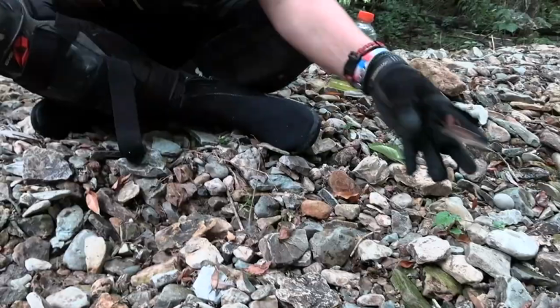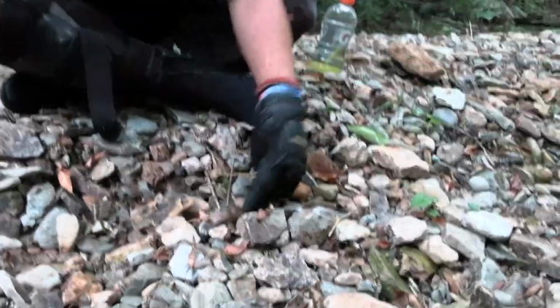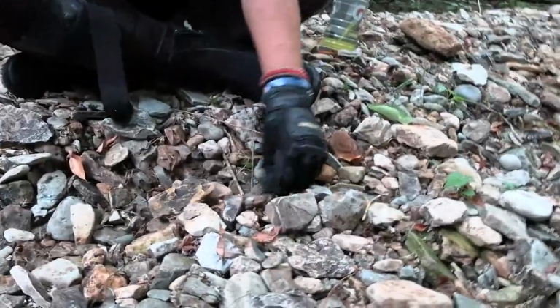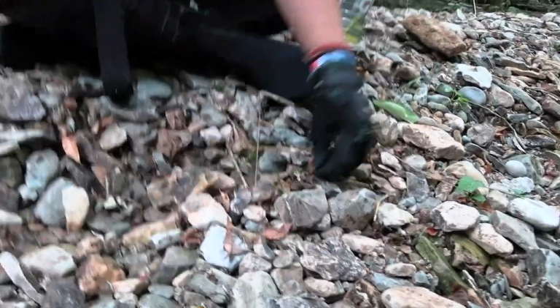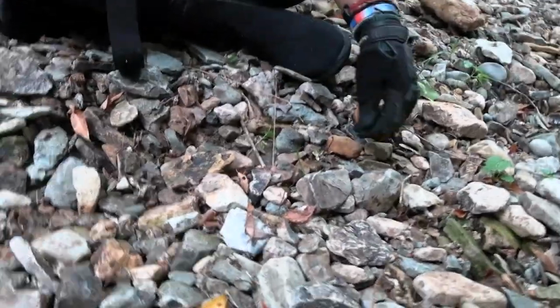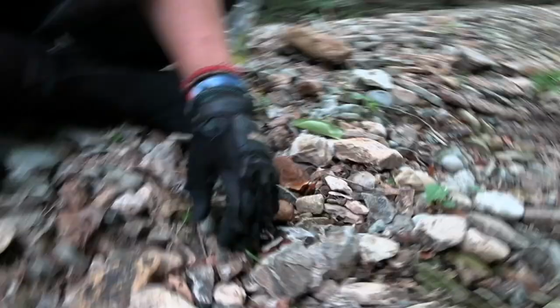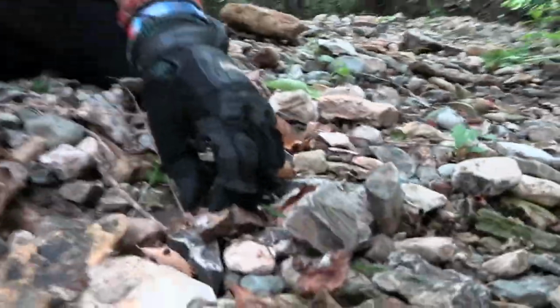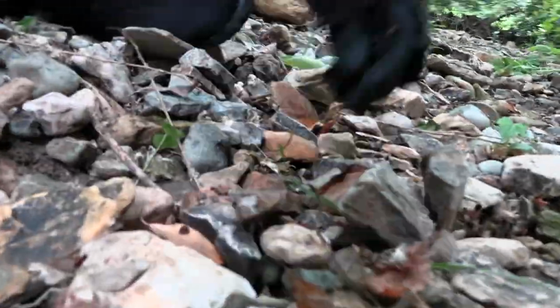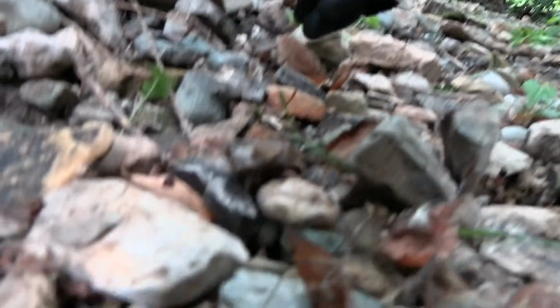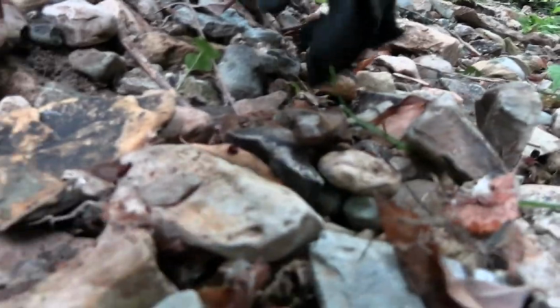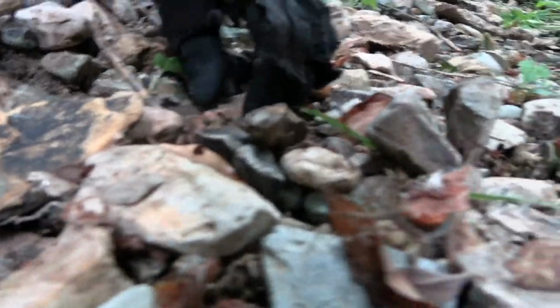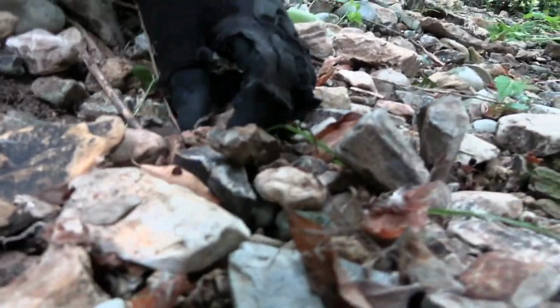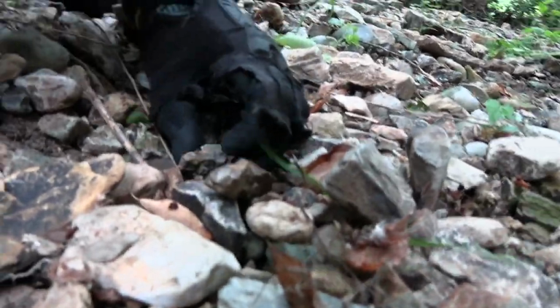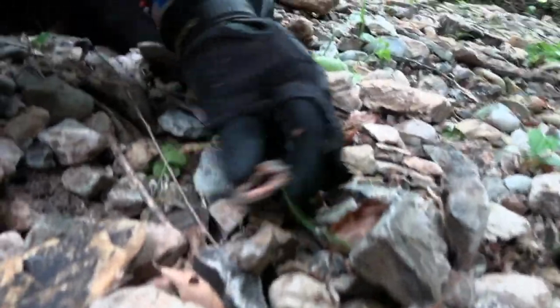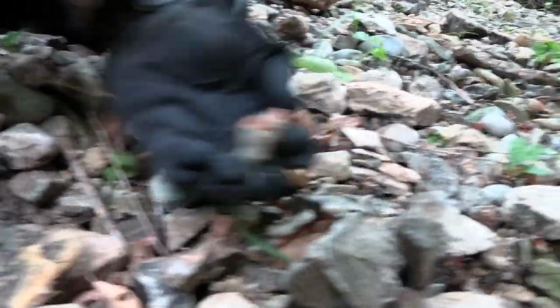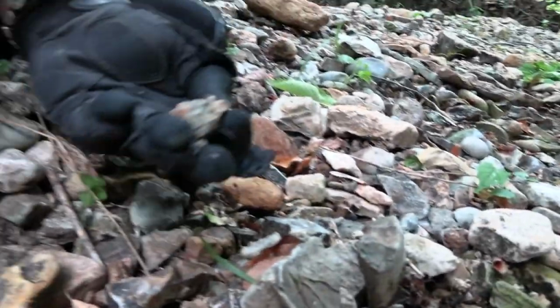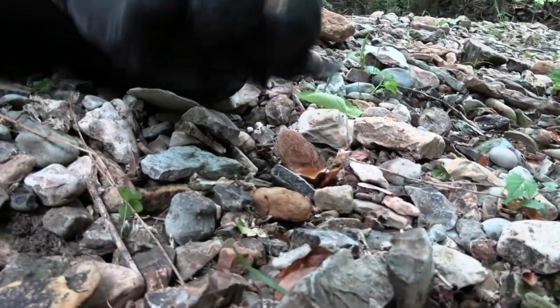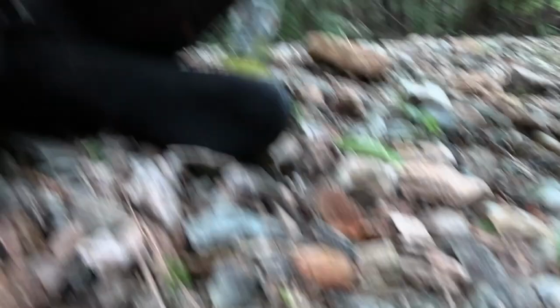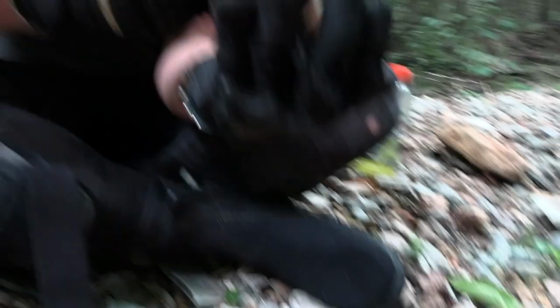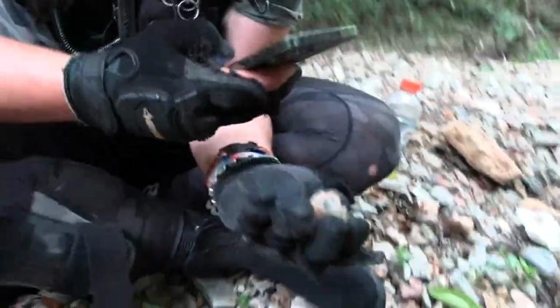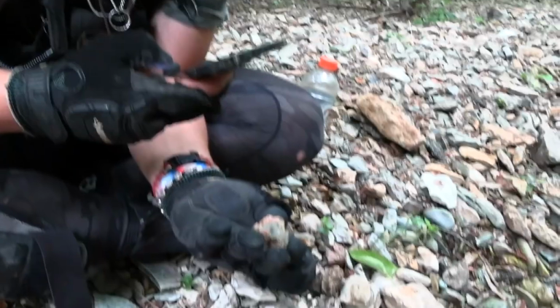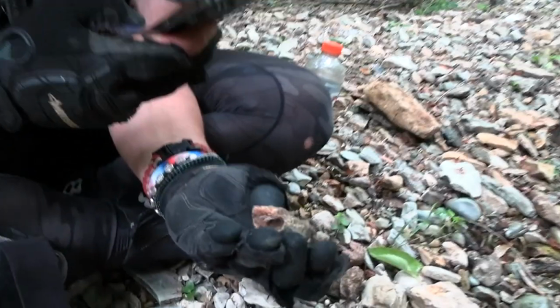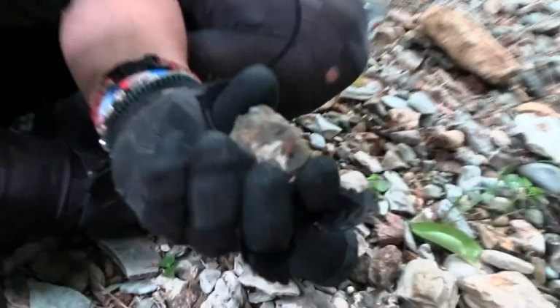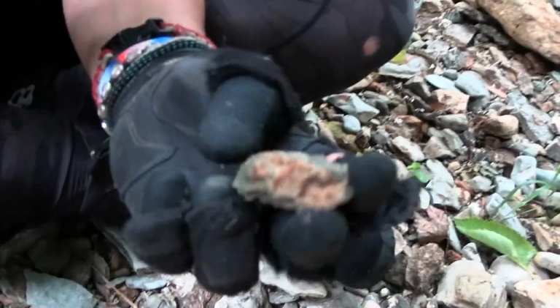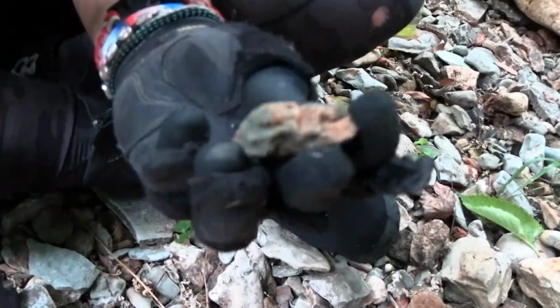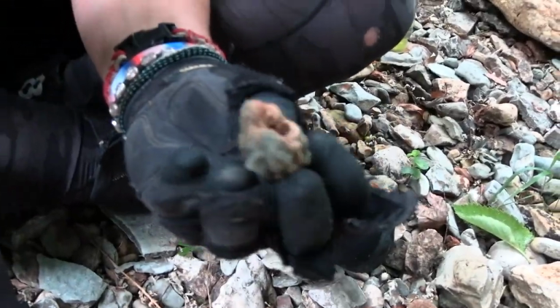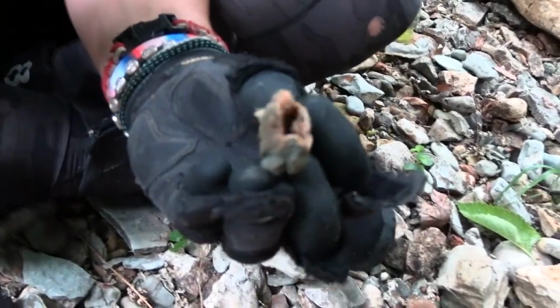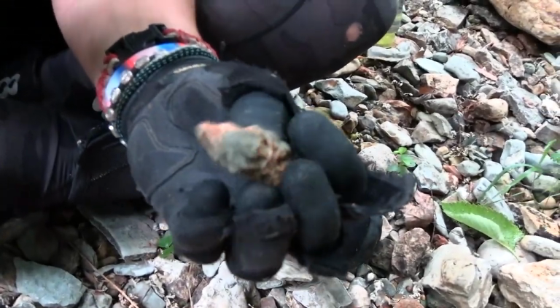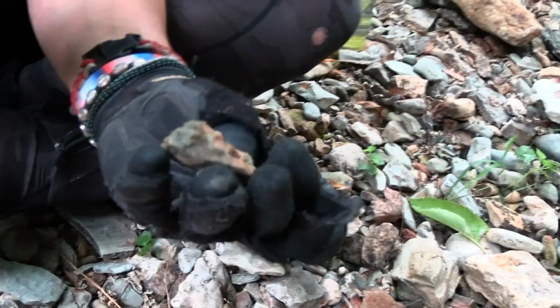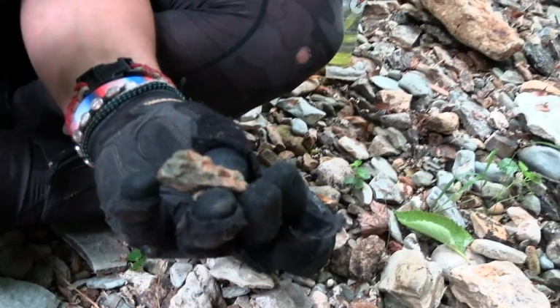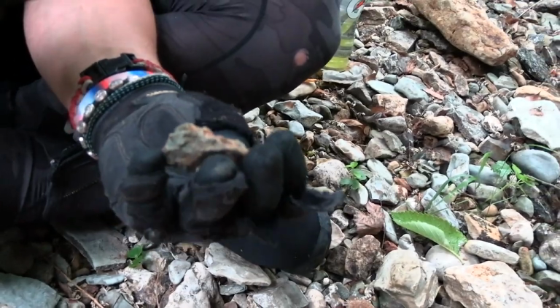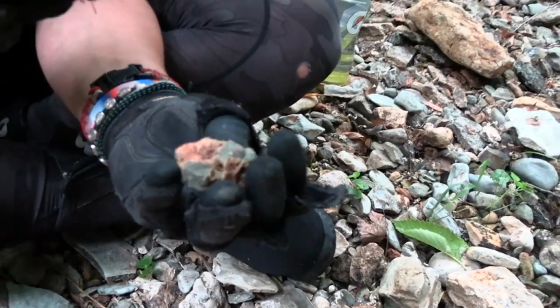Elijah has a geode right there. Oh yeah, you do — look at that thing. Right on, guys. We're here creek walking, looking for fossils and geodes. Found a nice big old sucker — look at that one. That has a nice deep hole in it.